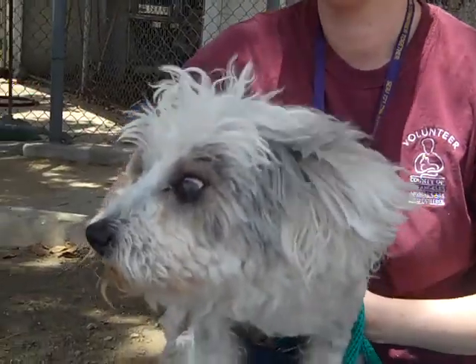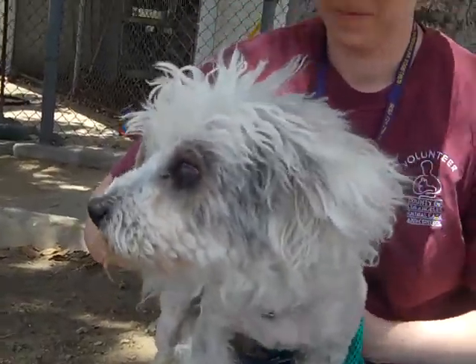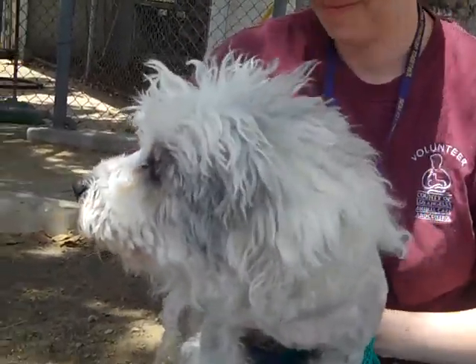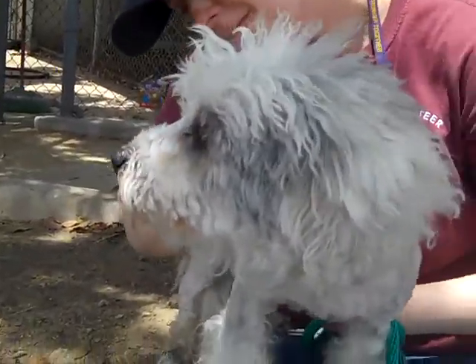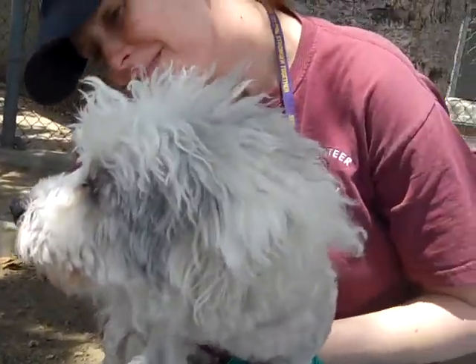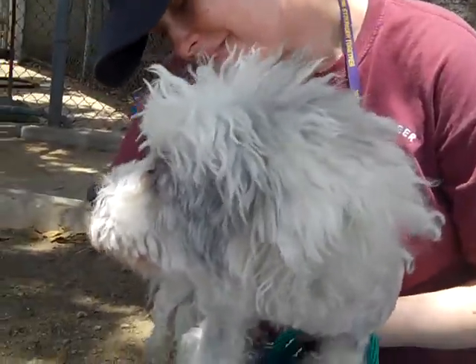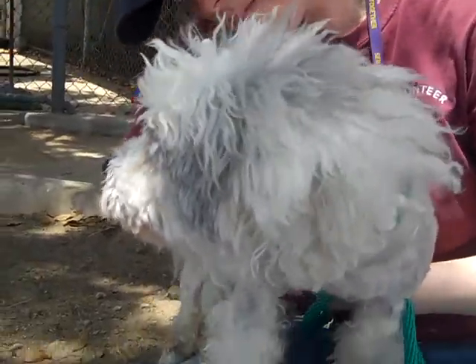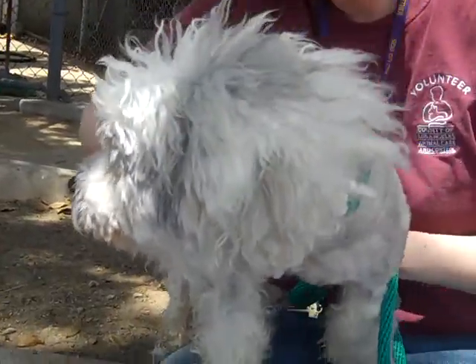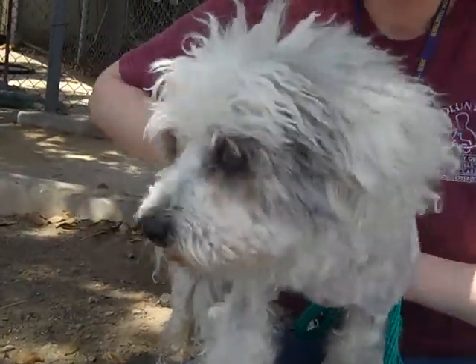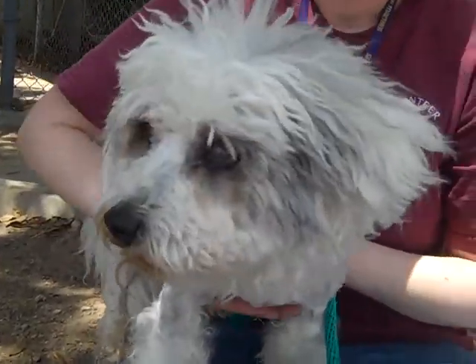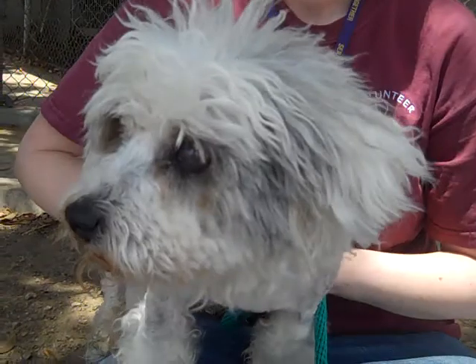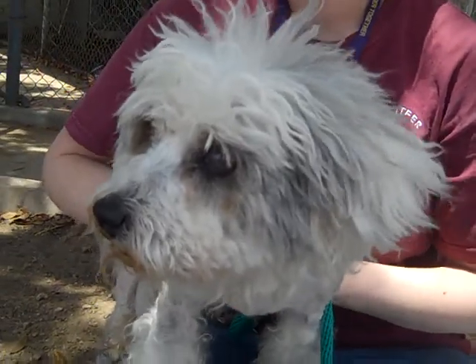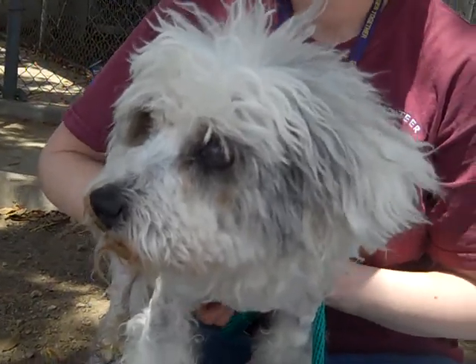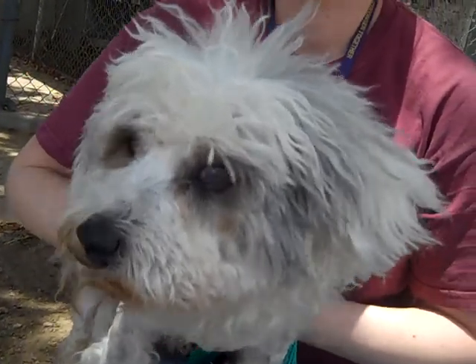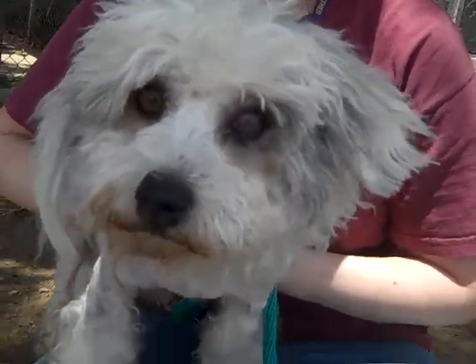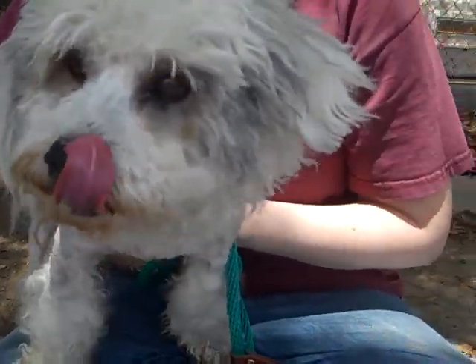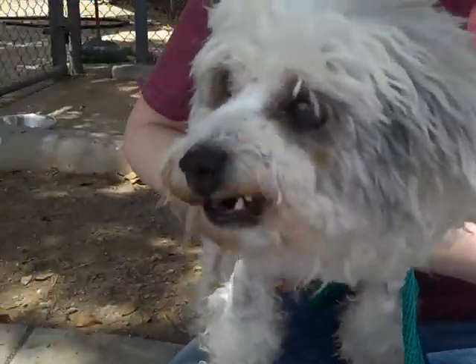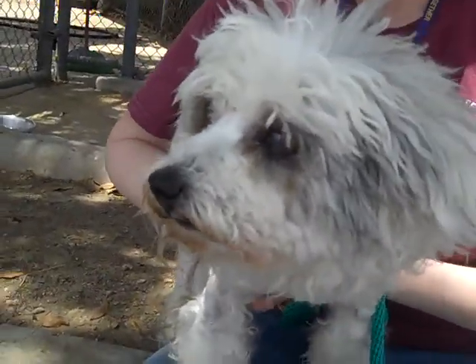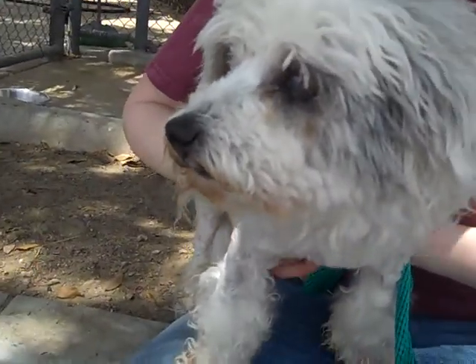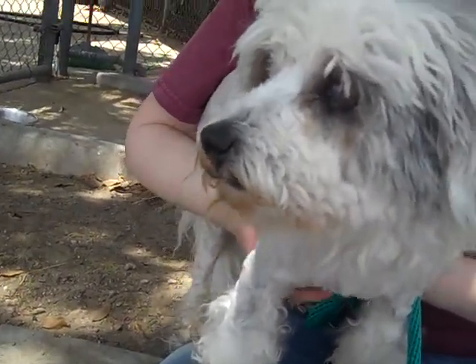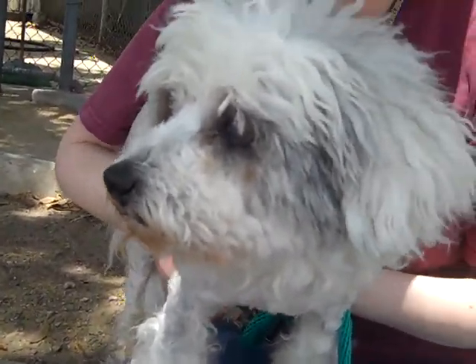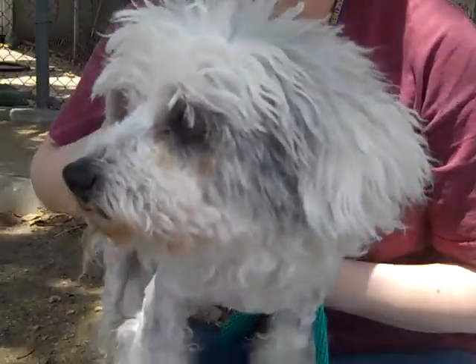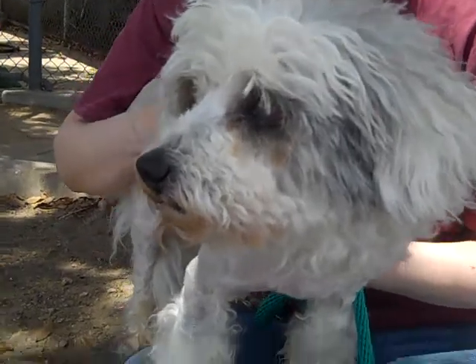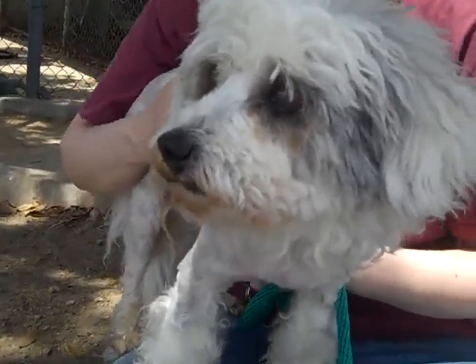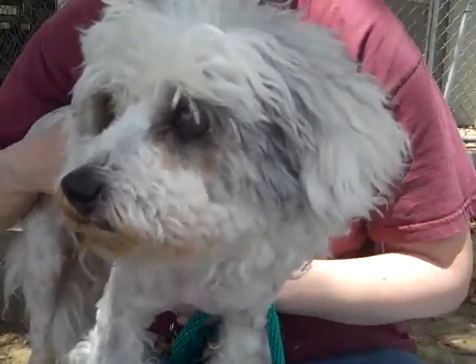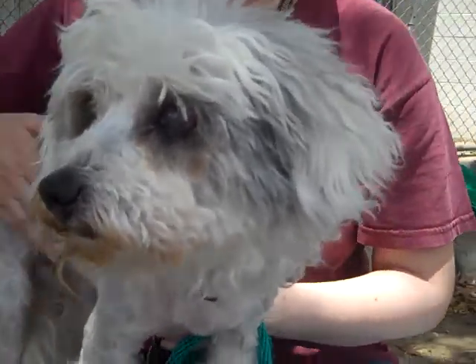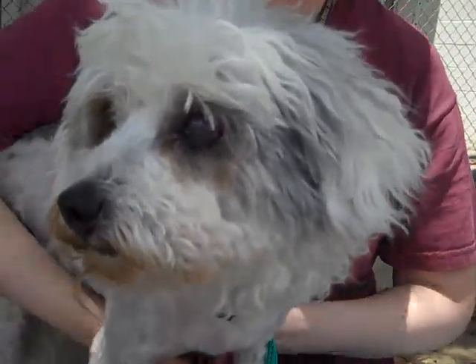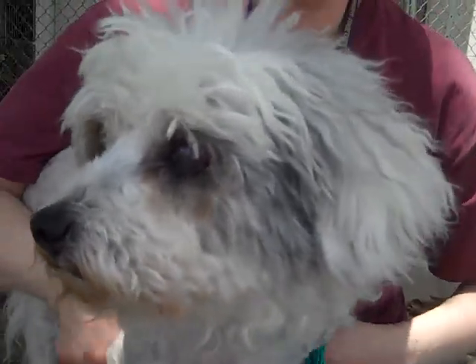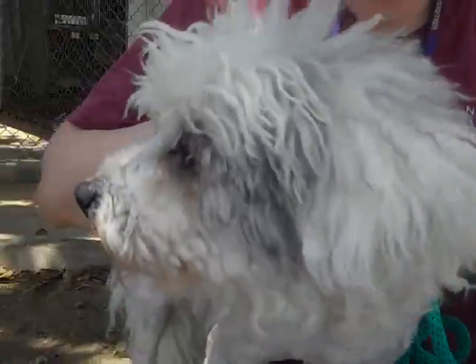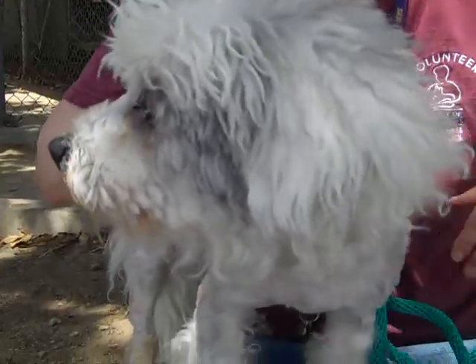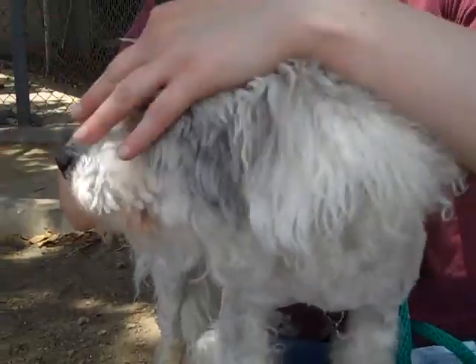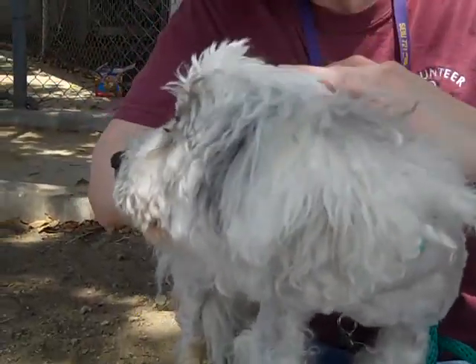This little white fluff ball is called Manchus. Manchus' ID number is A-4392-660. She's an altered female white miniature poodle mix, and maybe a little Dandy Dinmont. Look at that cute face. What can you tell us about her, Laura?